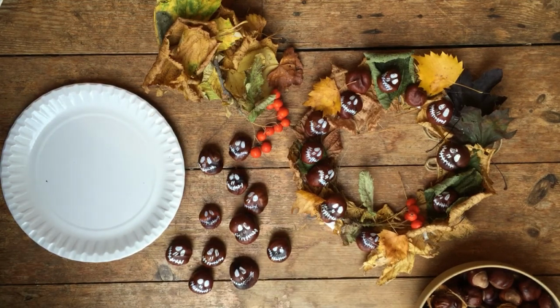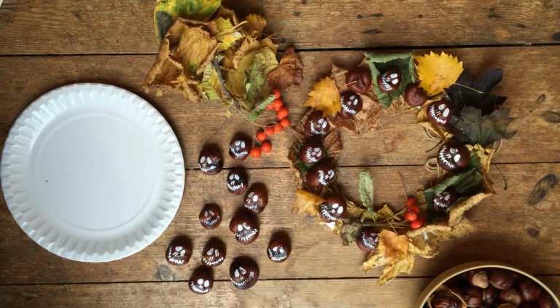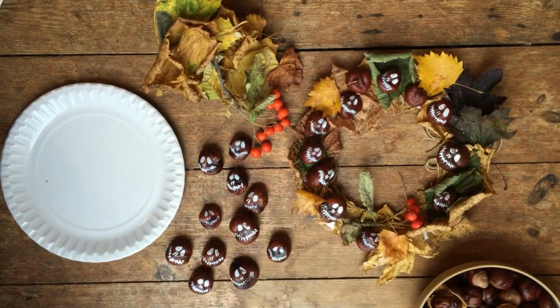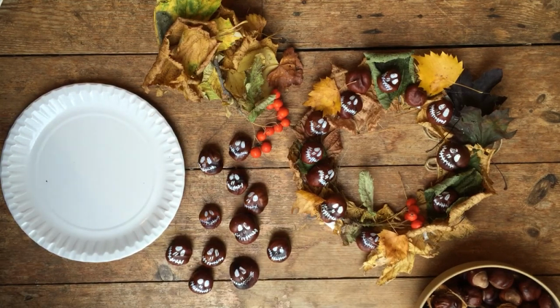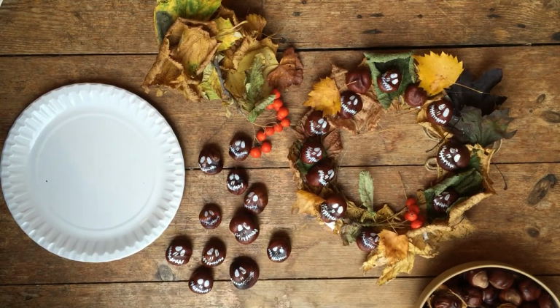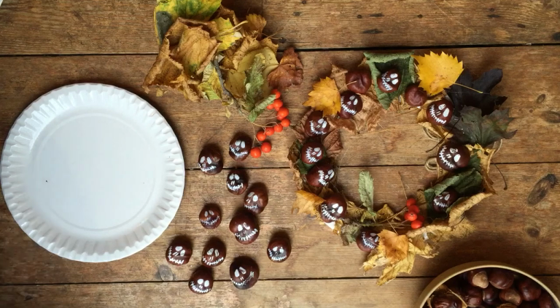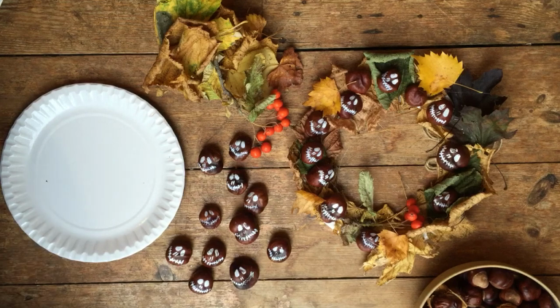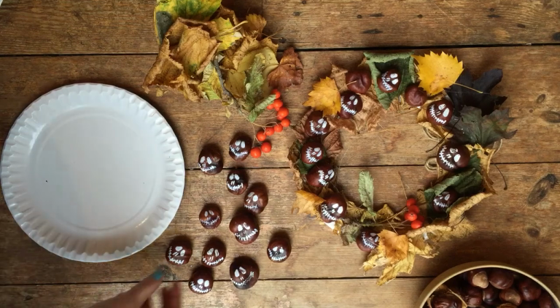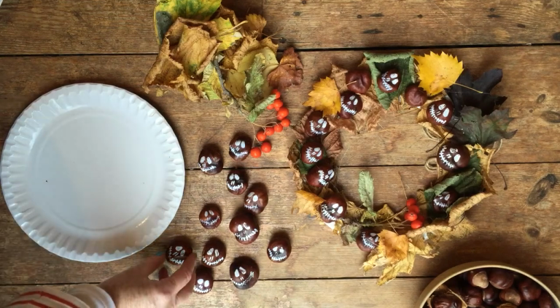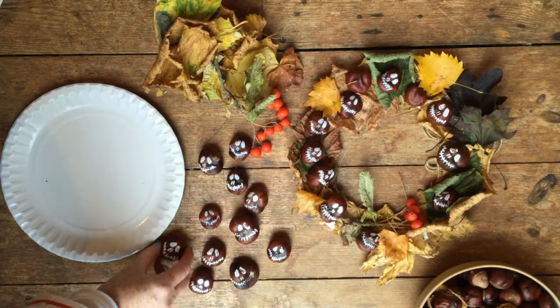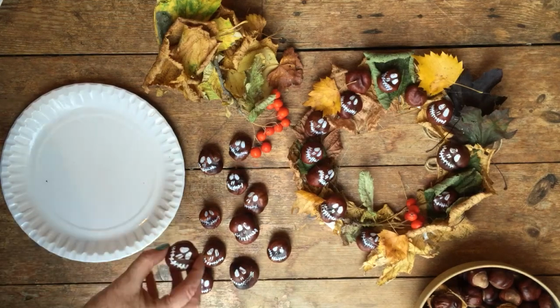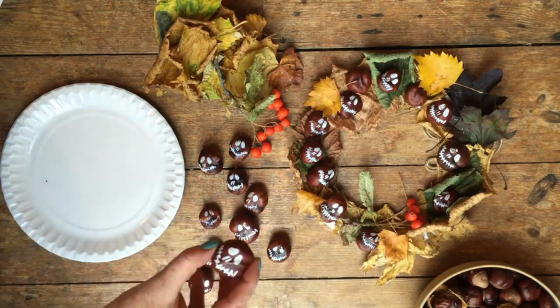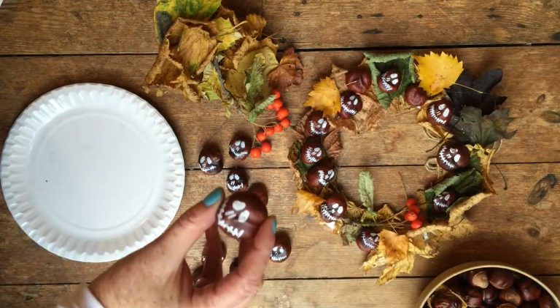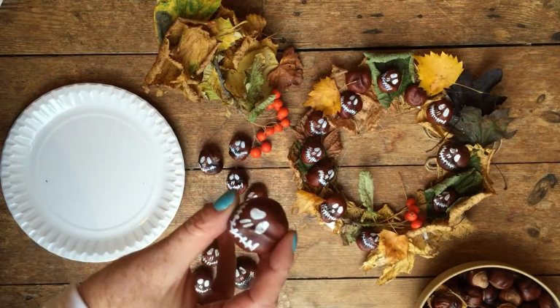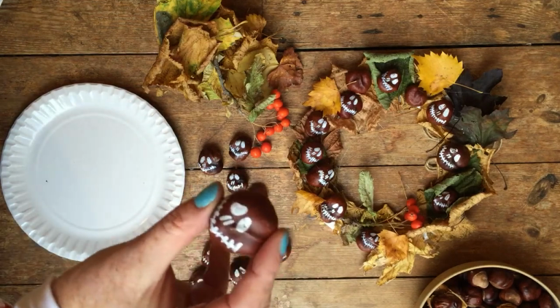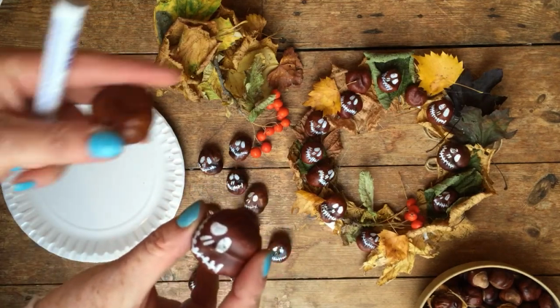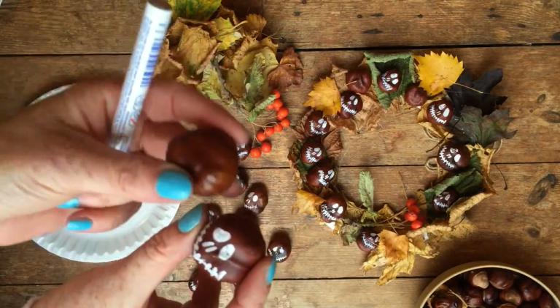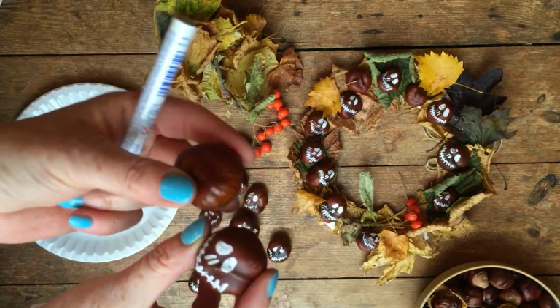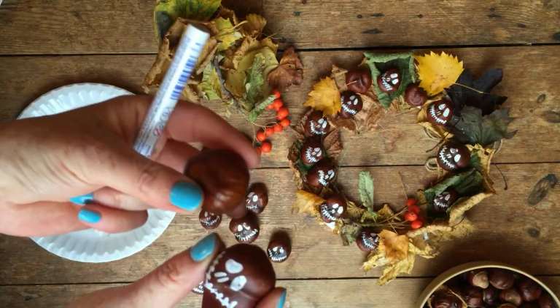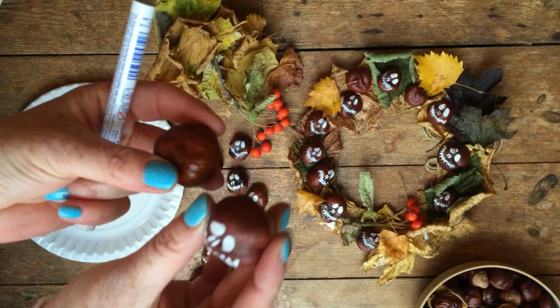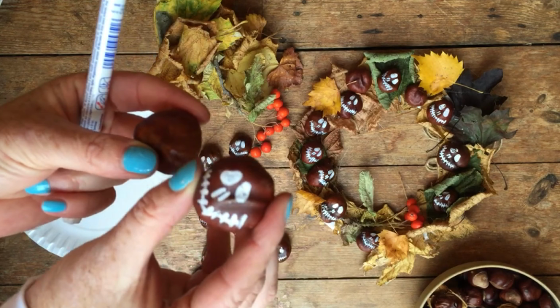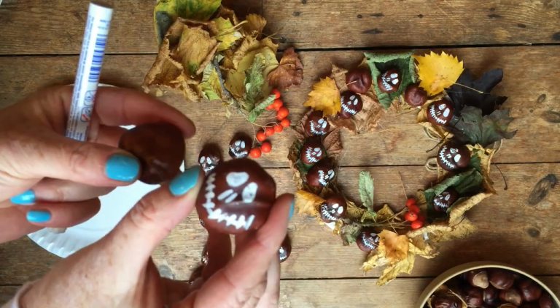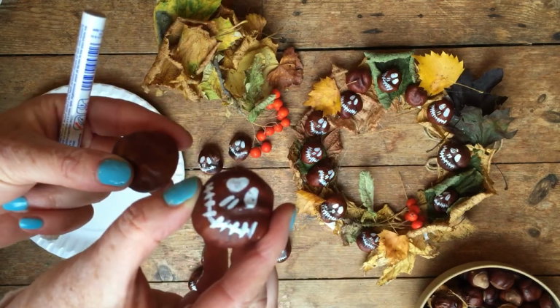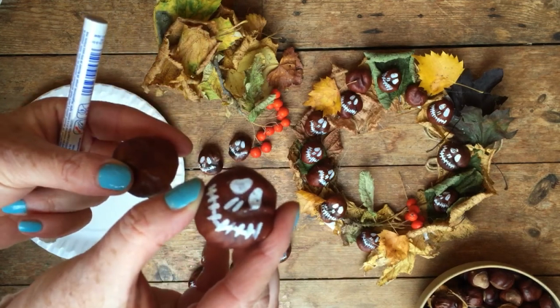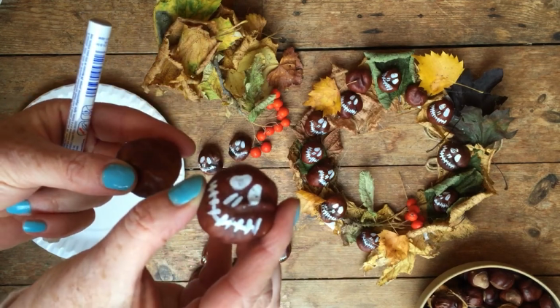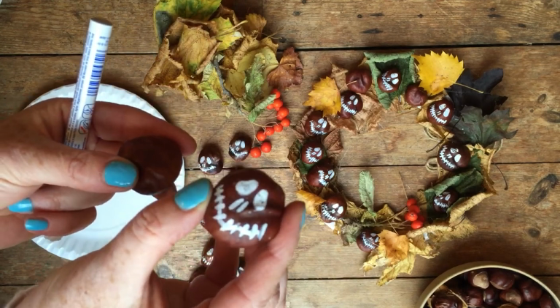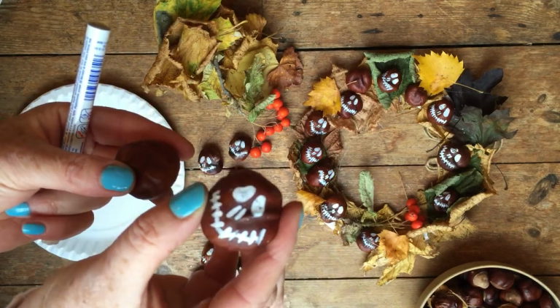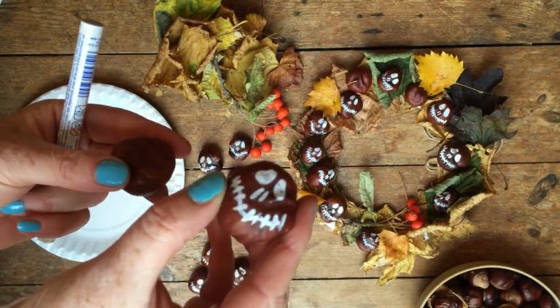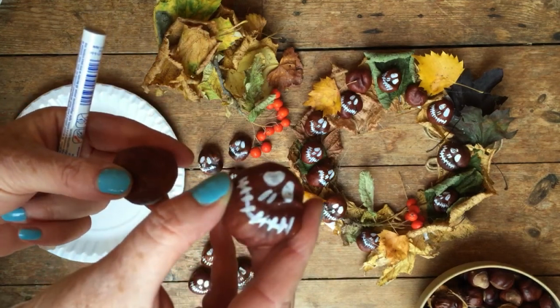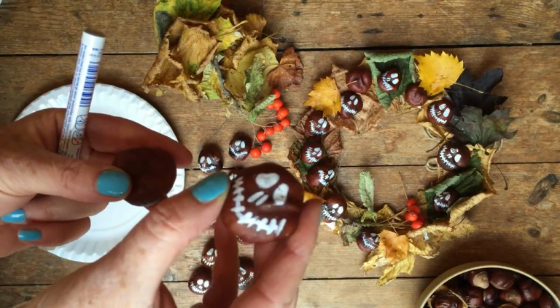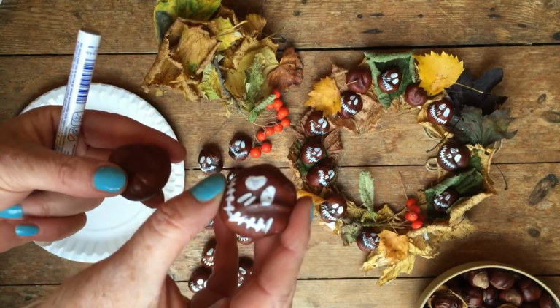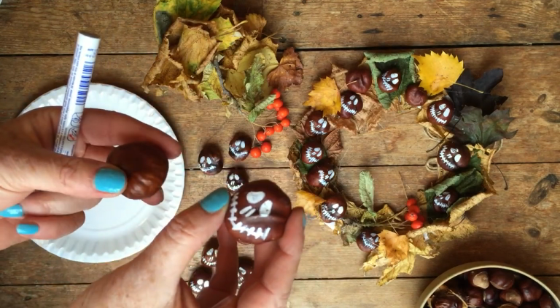So to start with, we've been drawing skeleton faces on a conker with a pen — very simple: eyes, nose, nostrils, and a scary mouth.